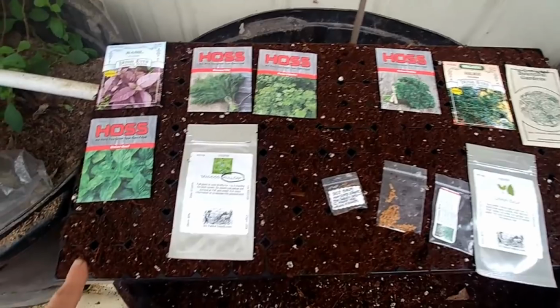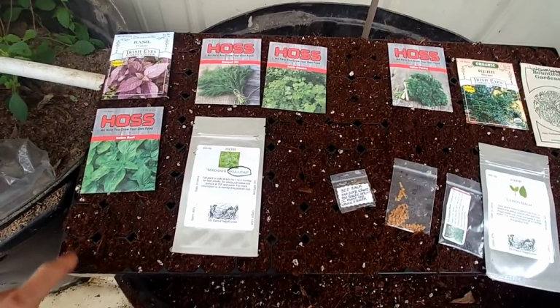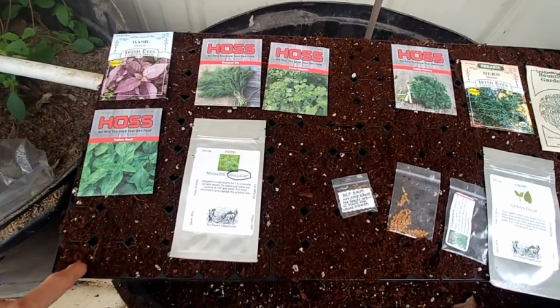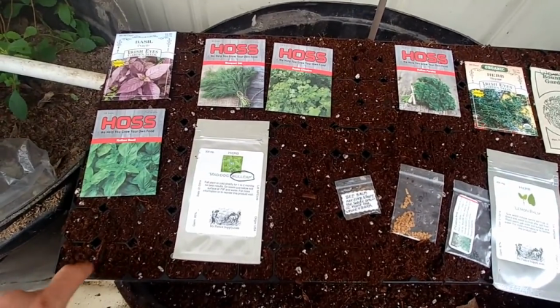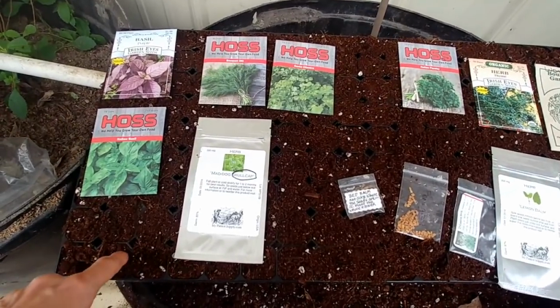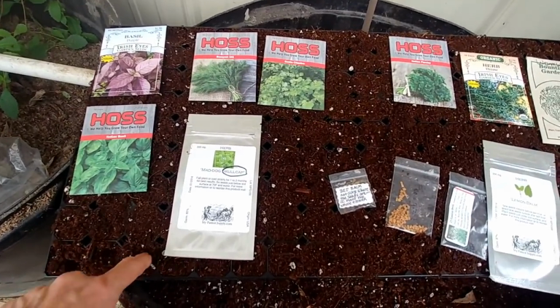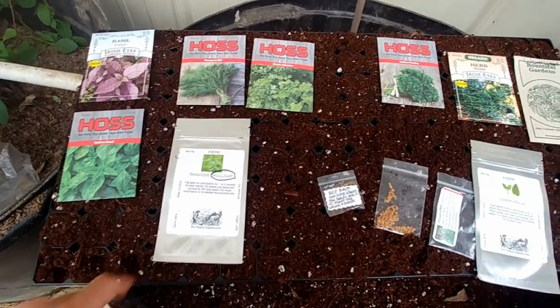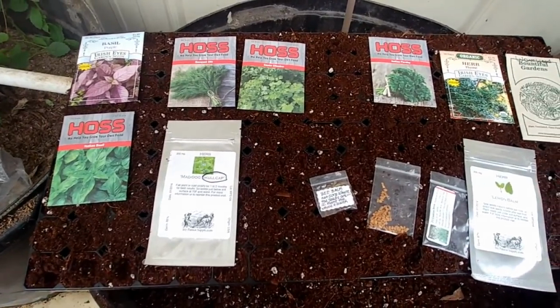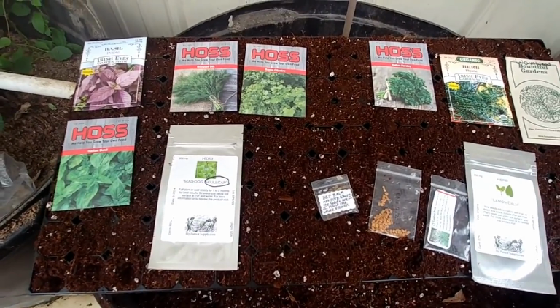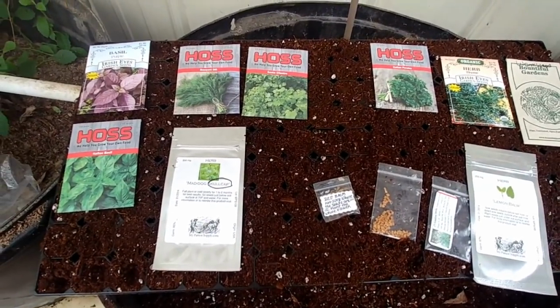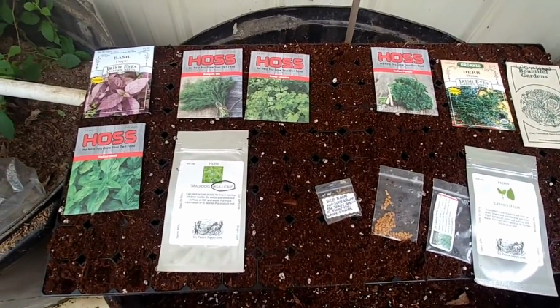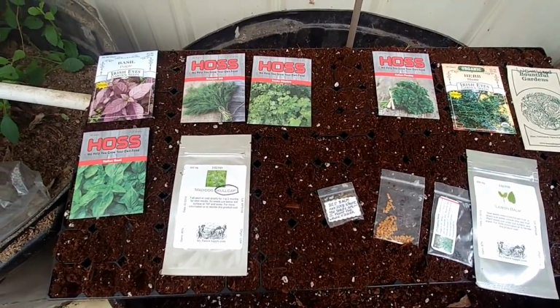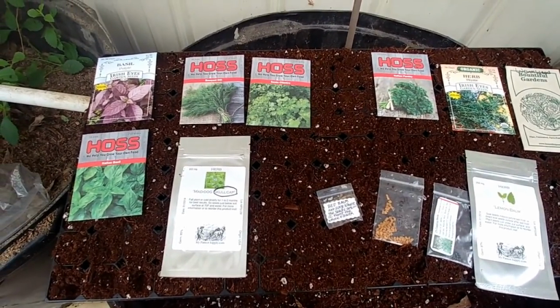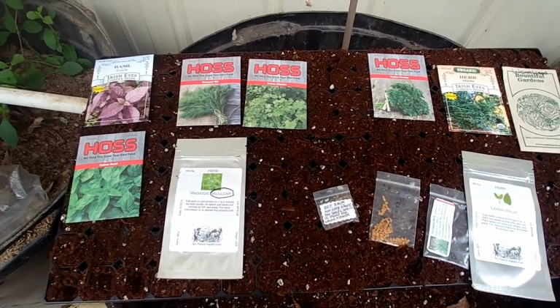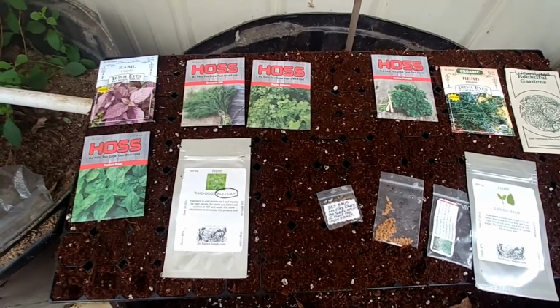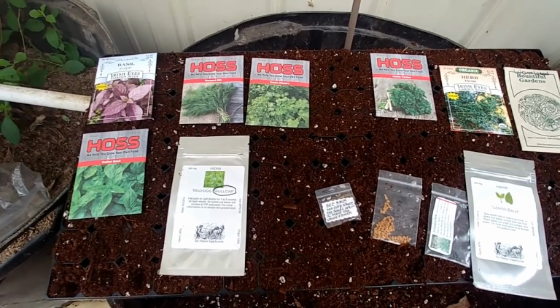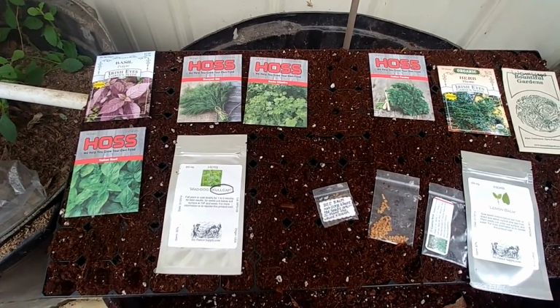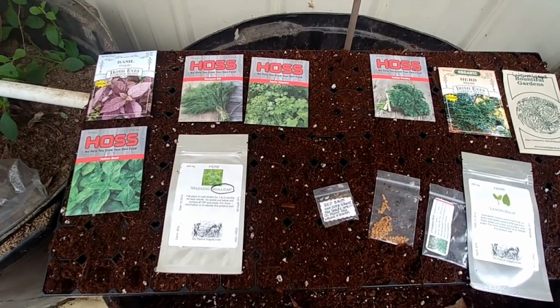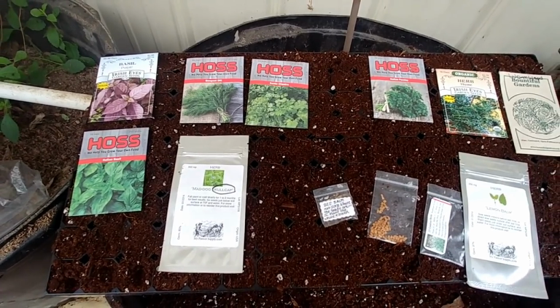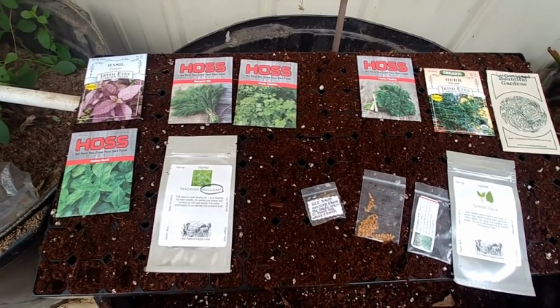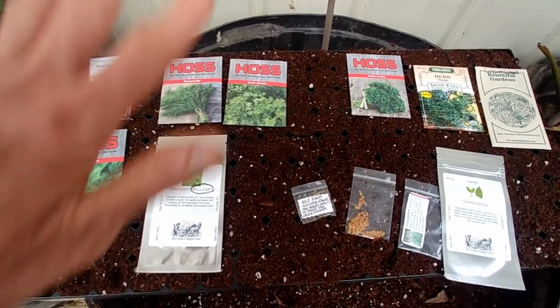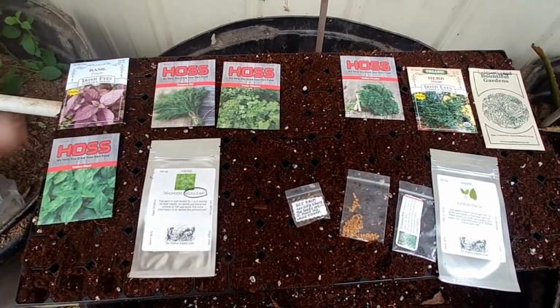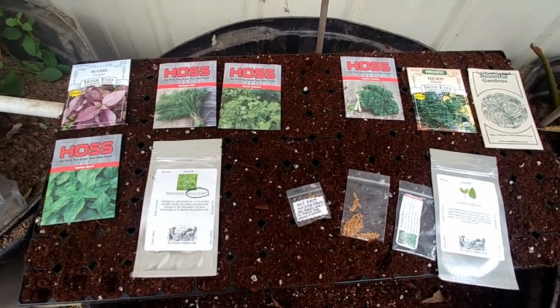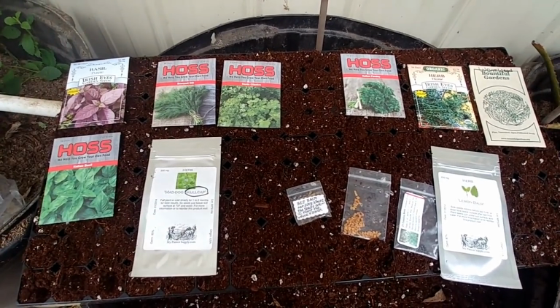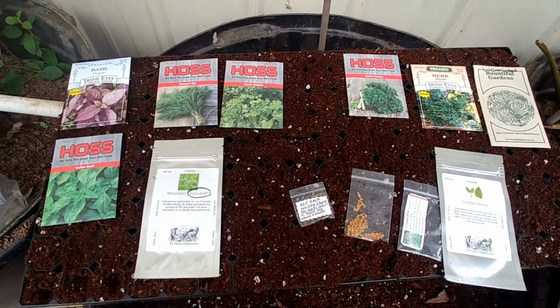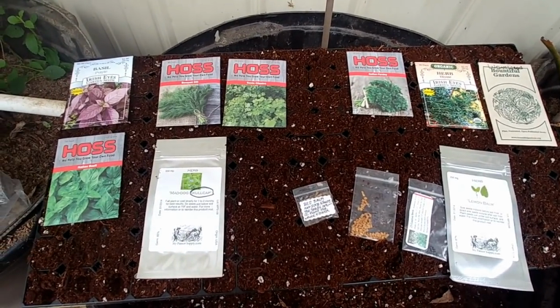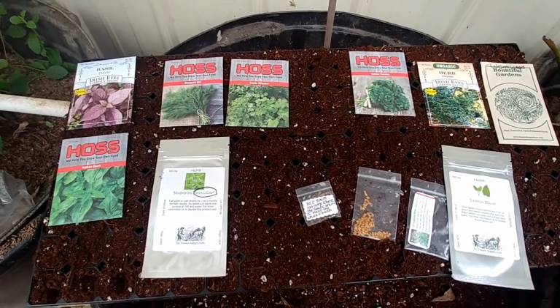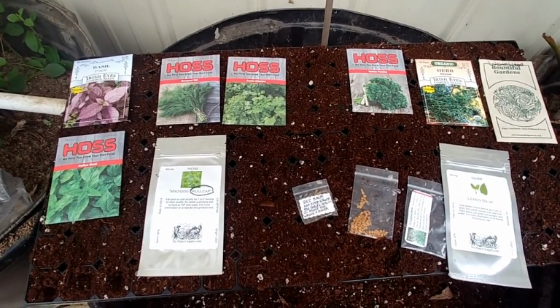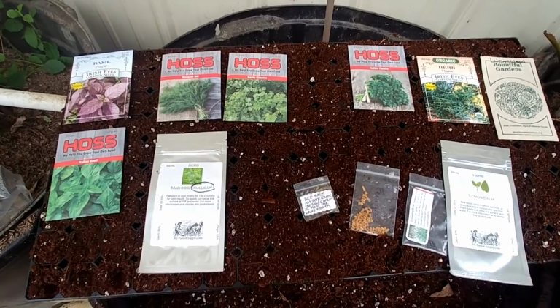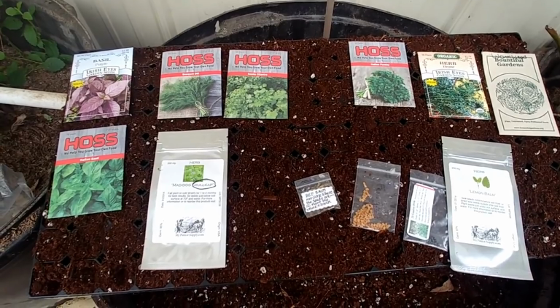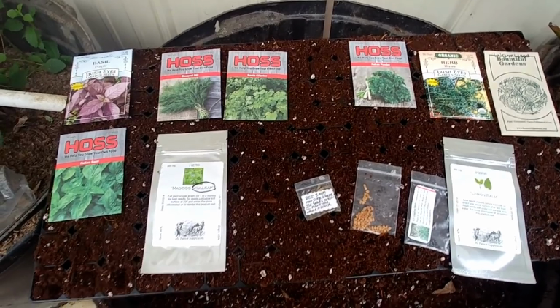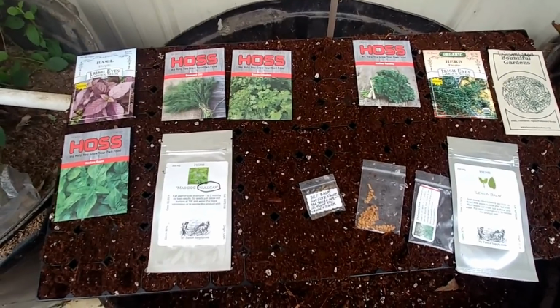I'm going to put one seed in each cell if I can help it, then we're going to set them in the mini greenhouse and lightly mist water over them every day and see if they don't come up.